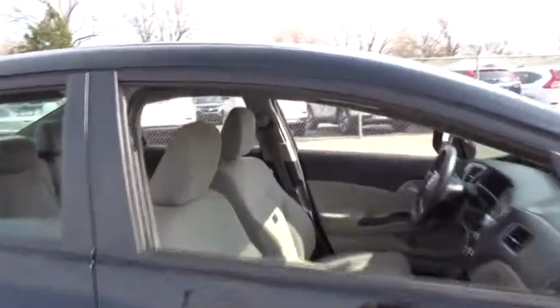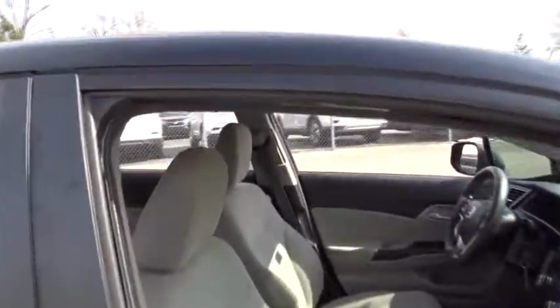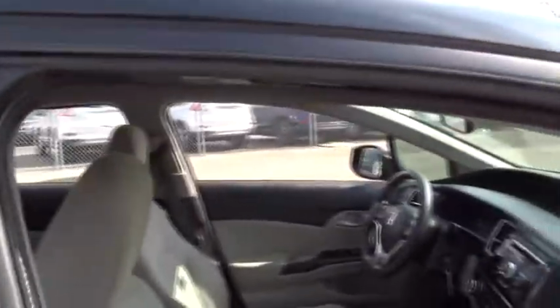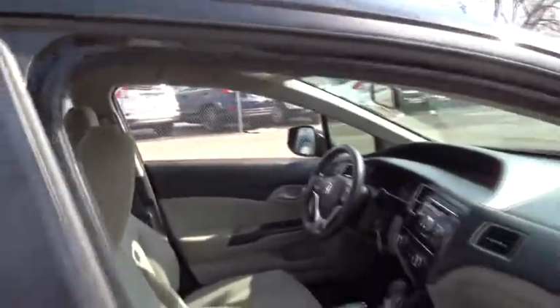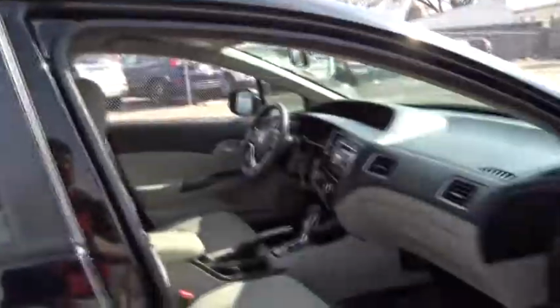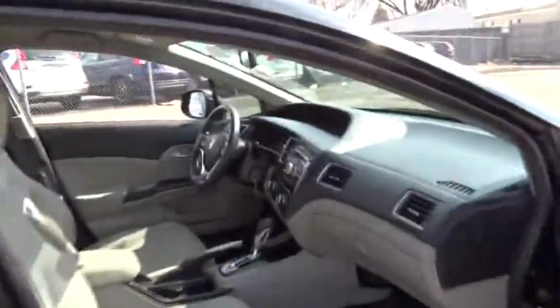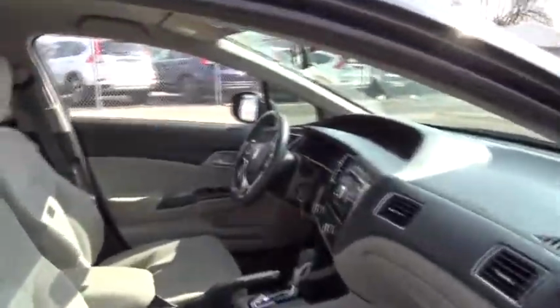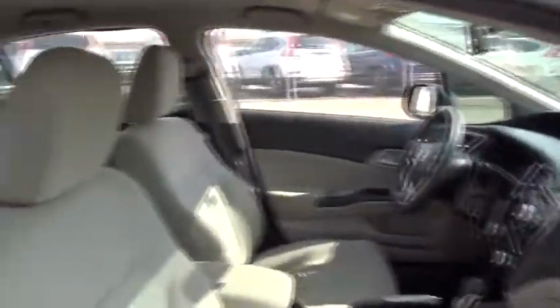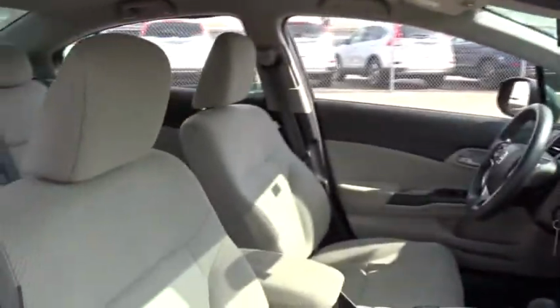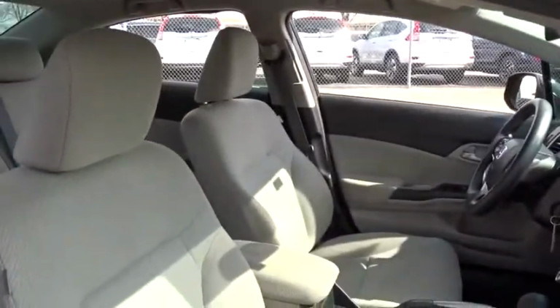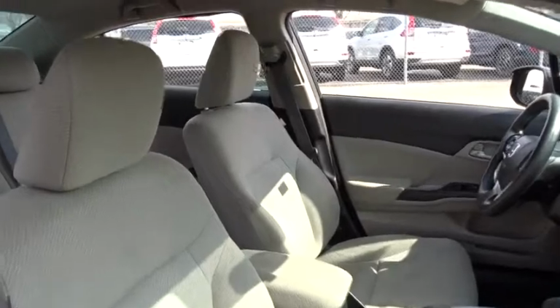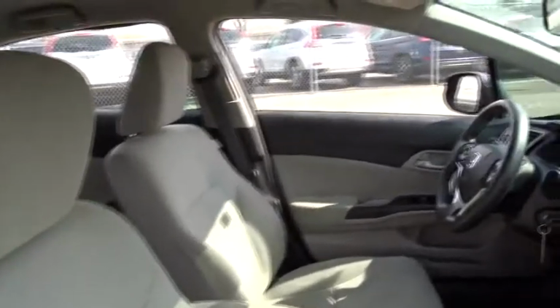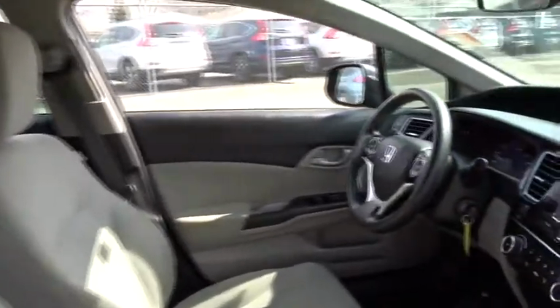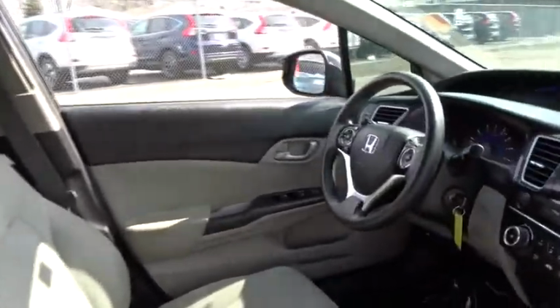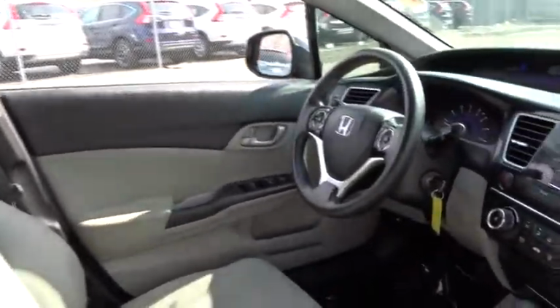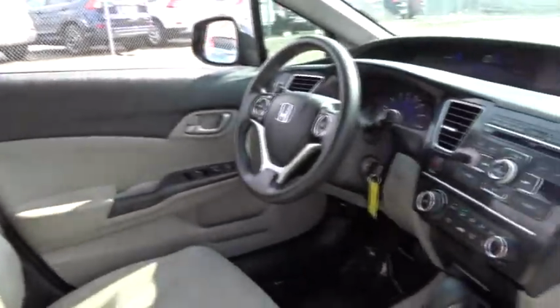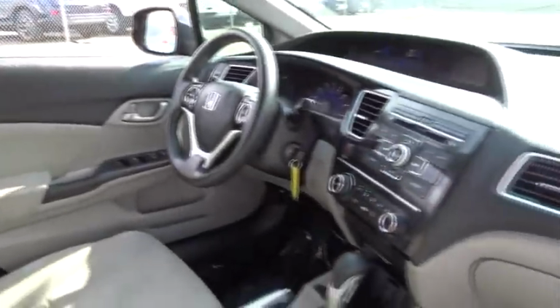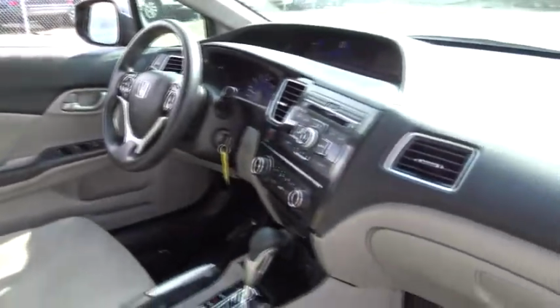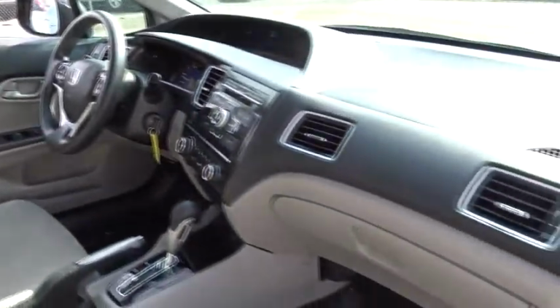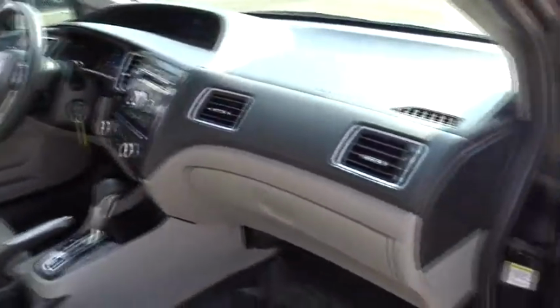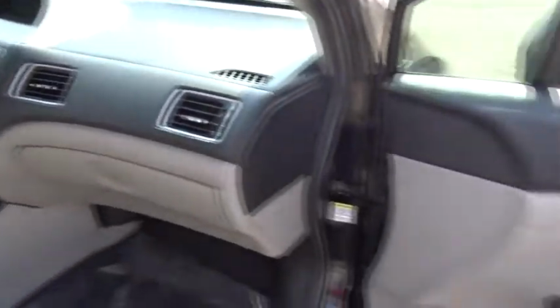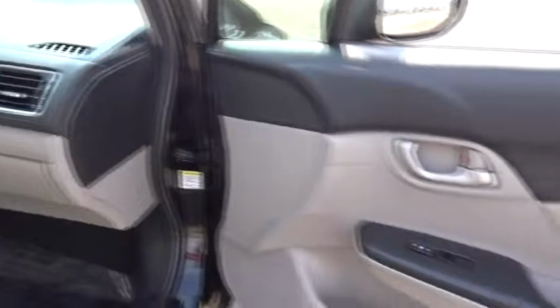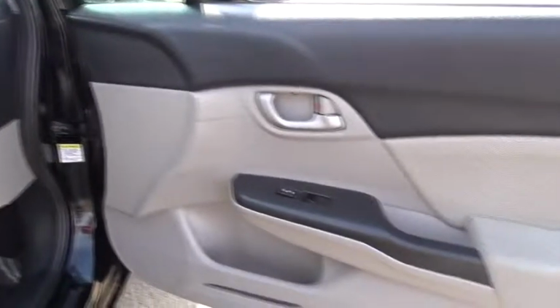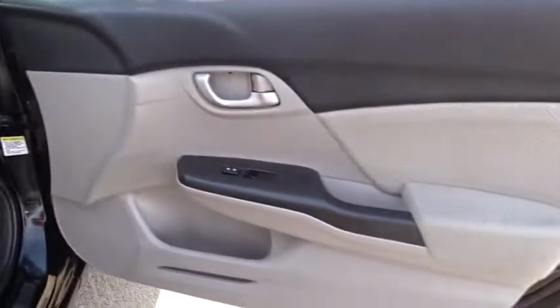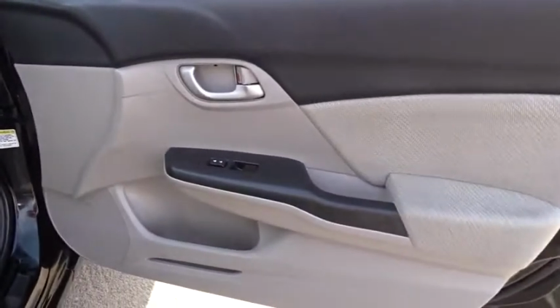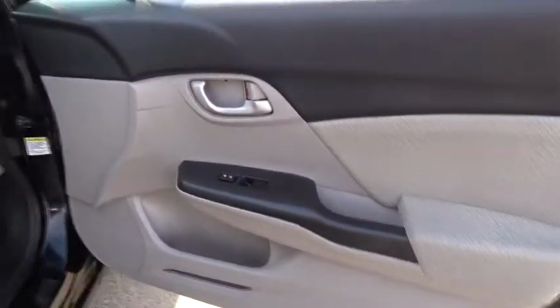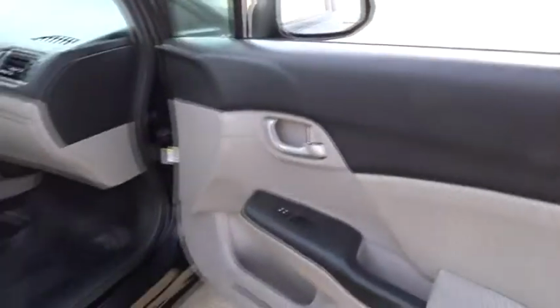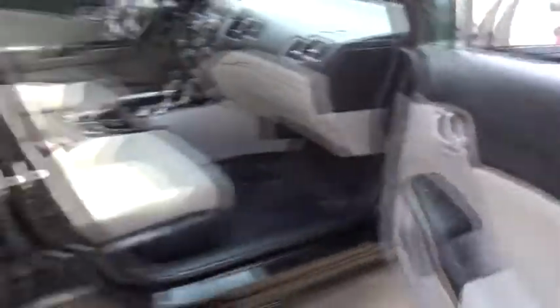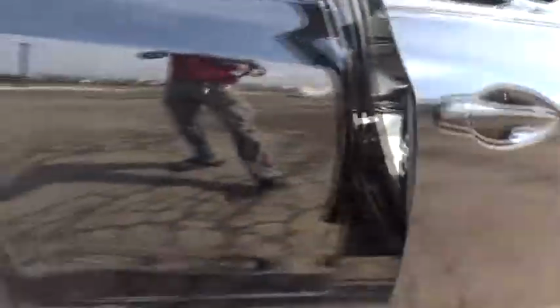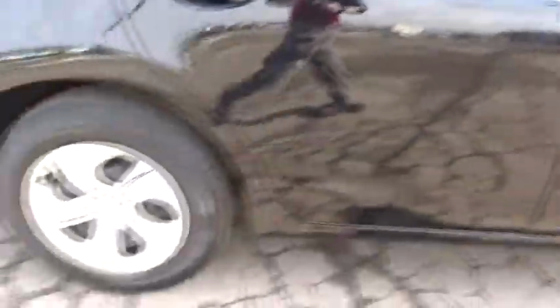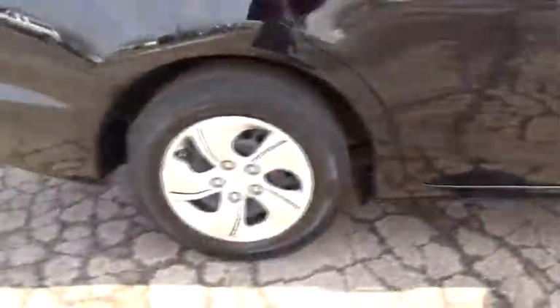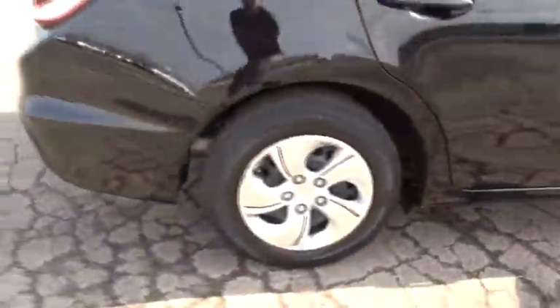Here are some of this vehicle's great options: stability control, traction control, anti-lock braking system, keyless entry, steering wheel audio controls, backup camera, Bluetooth, and power steering.